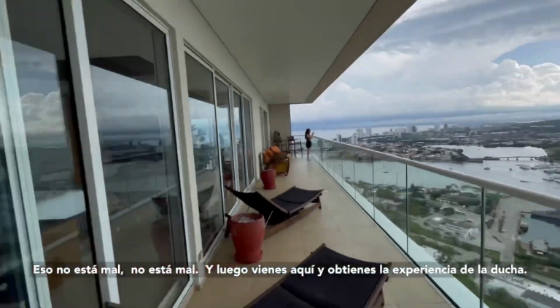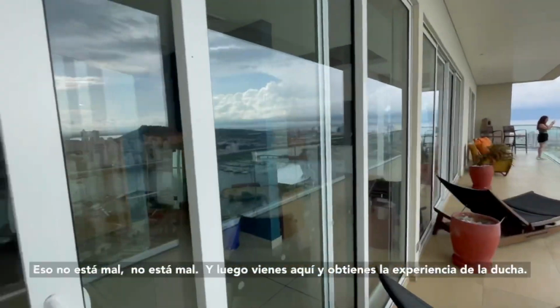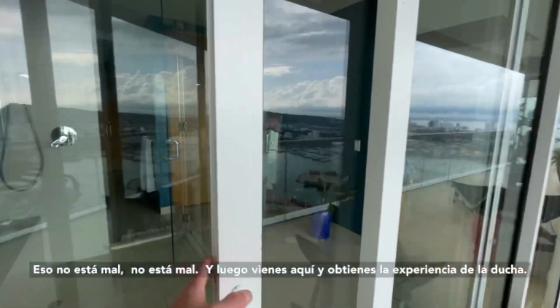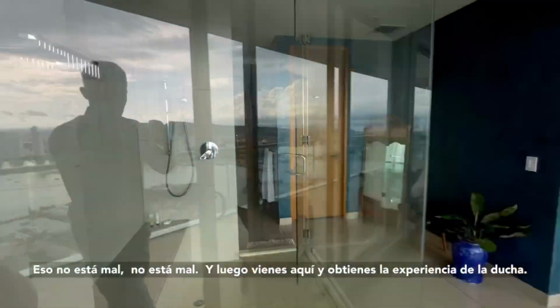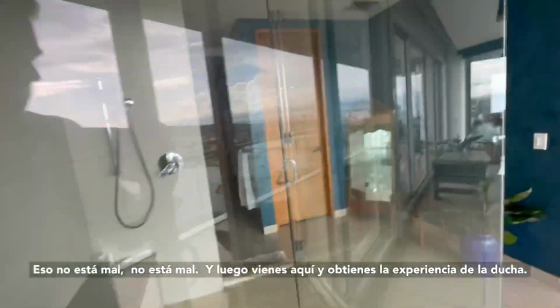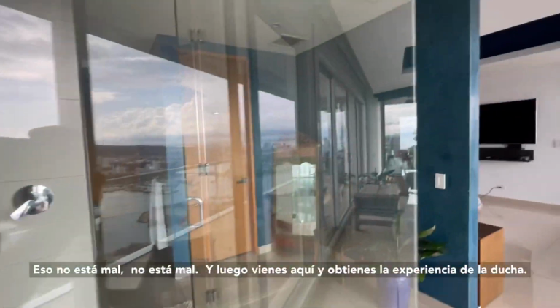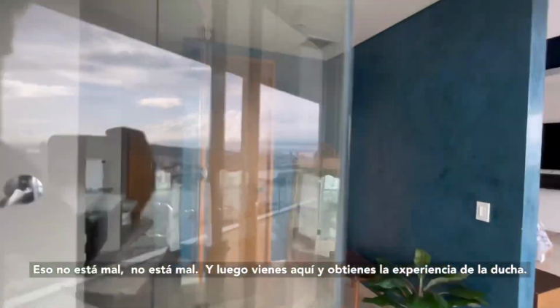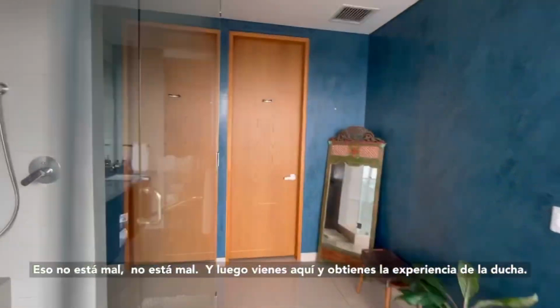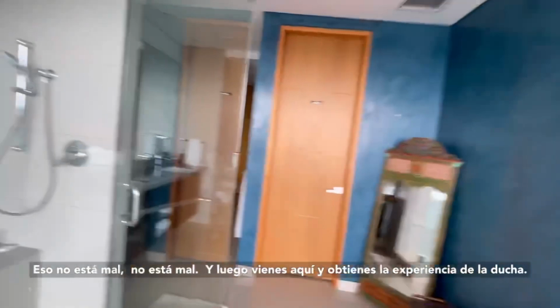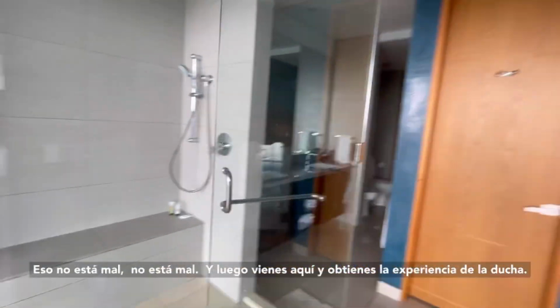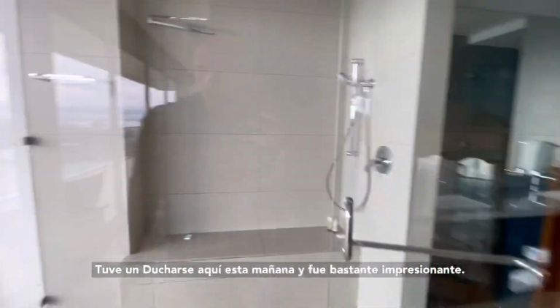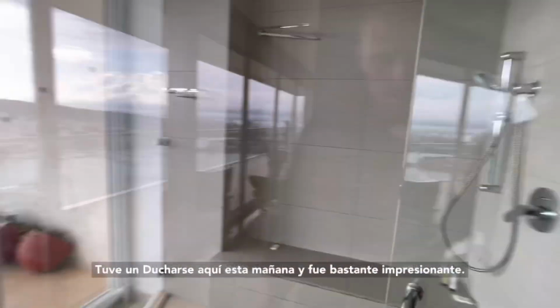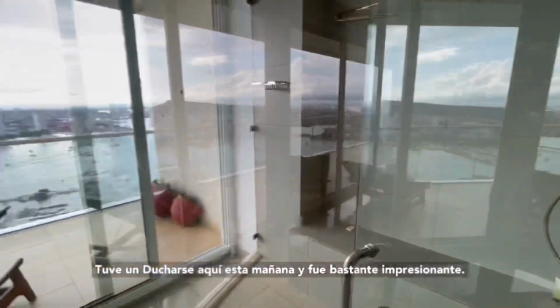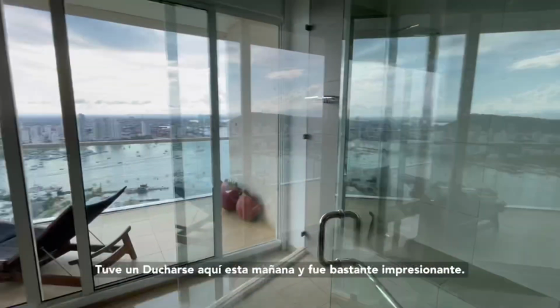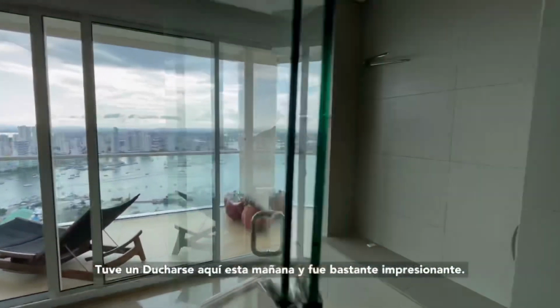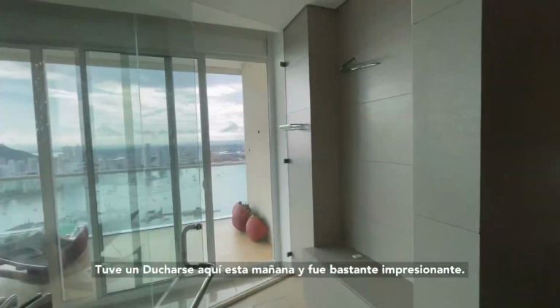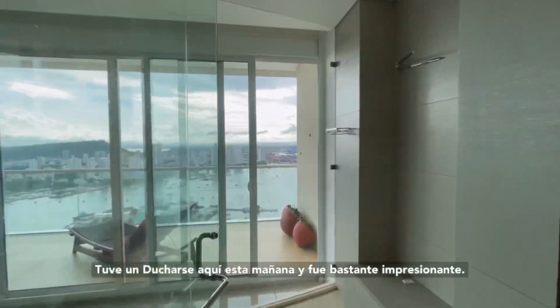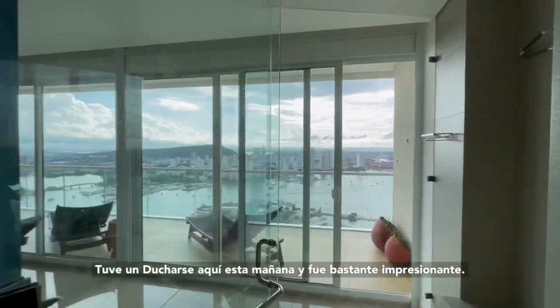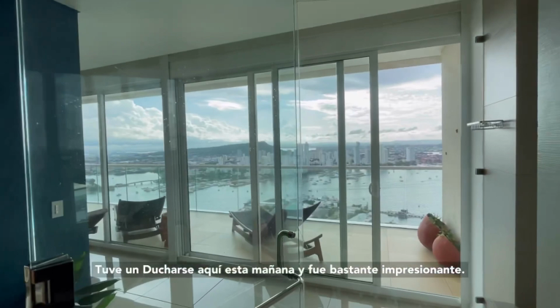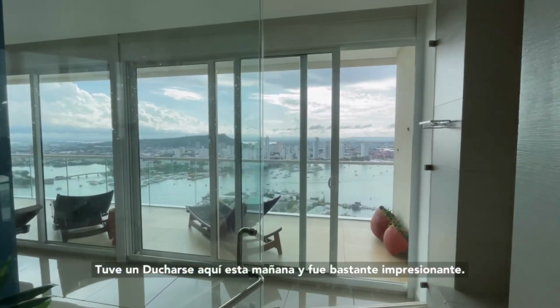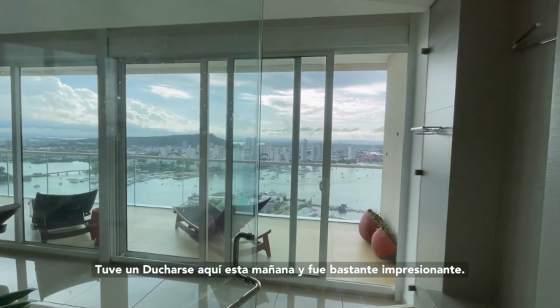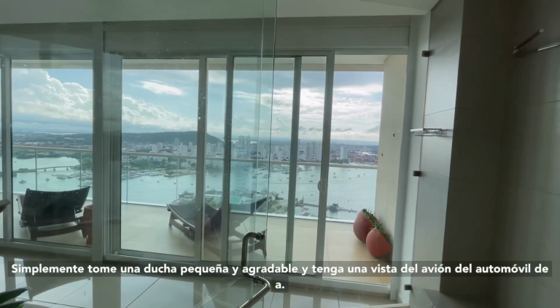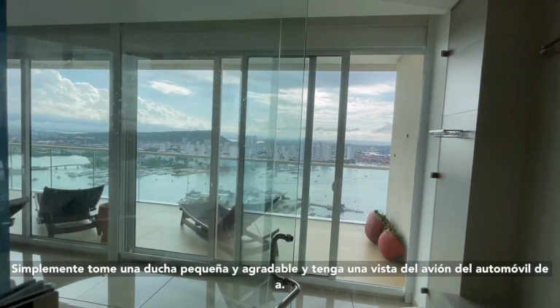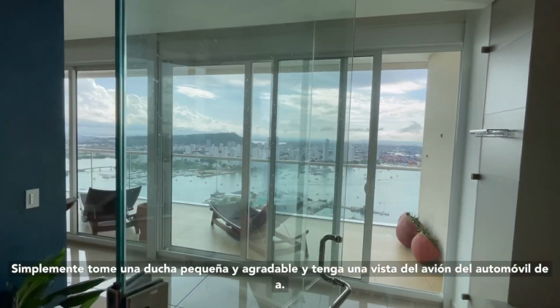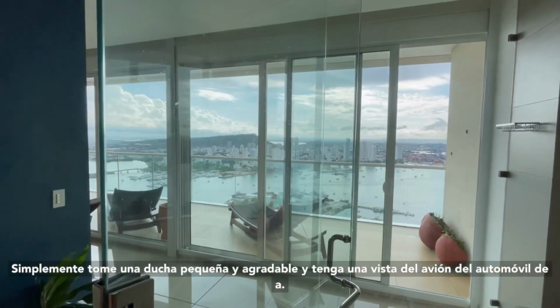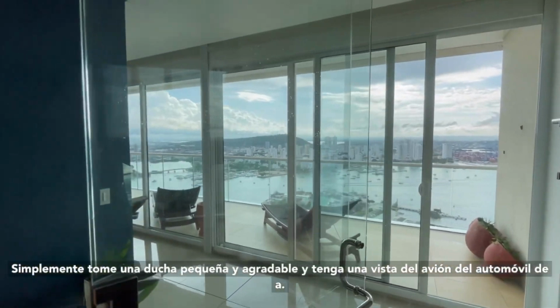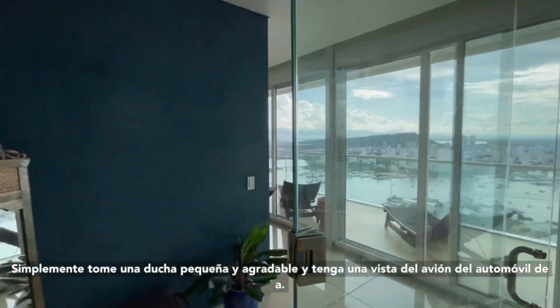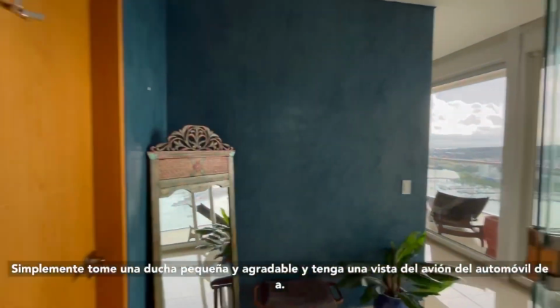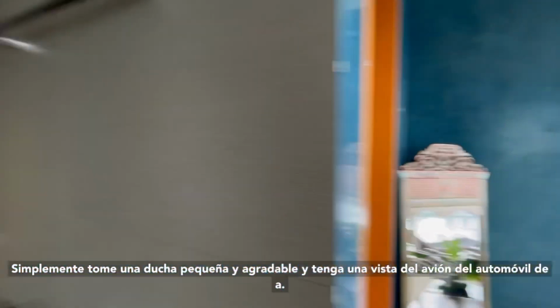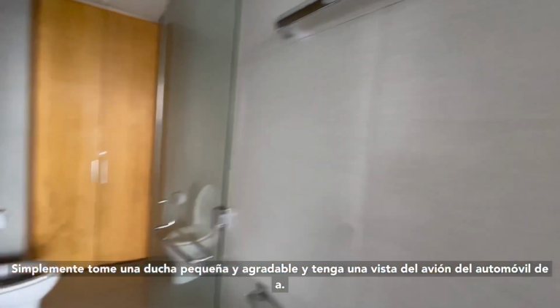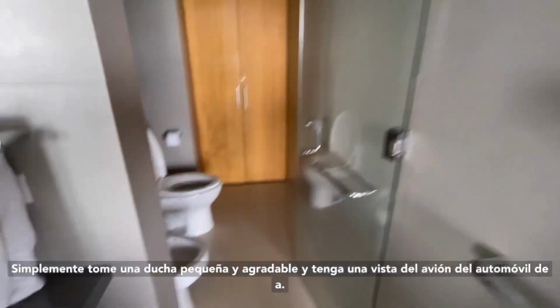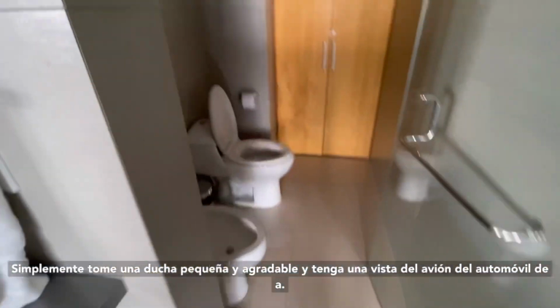And then you come in here and you get the shower experience. I had a shower in here this morning and it was pretty awesome — just get to take a nice shower and have a view of the Cartagena bay.